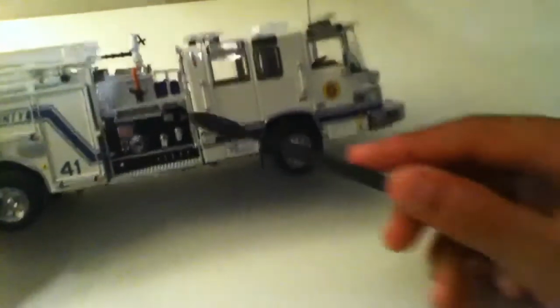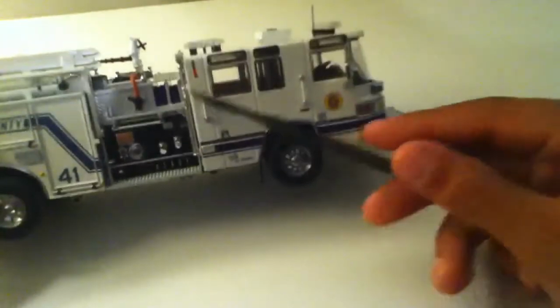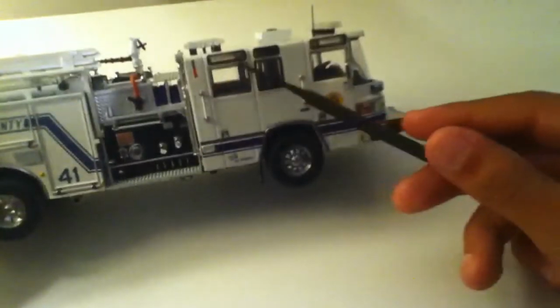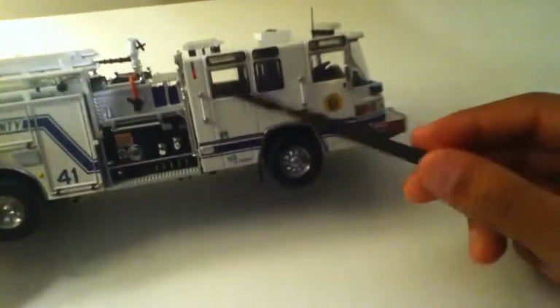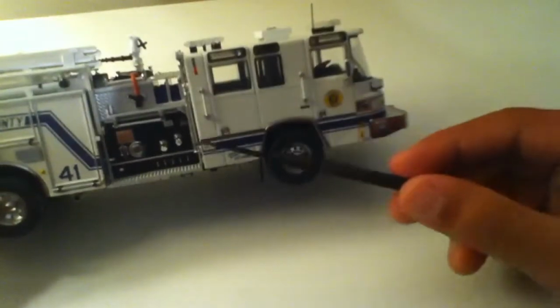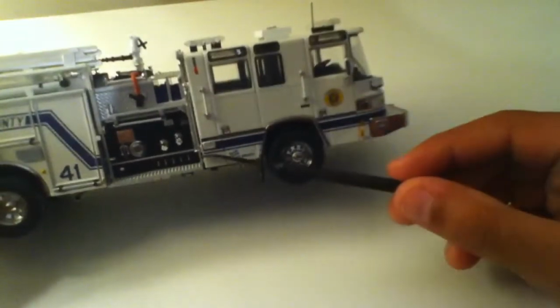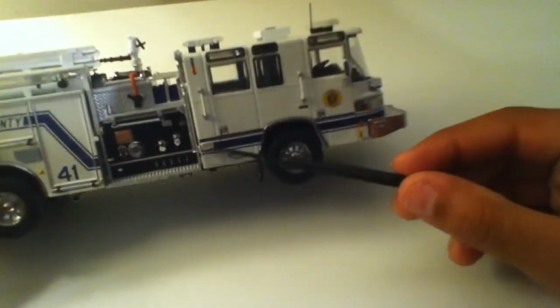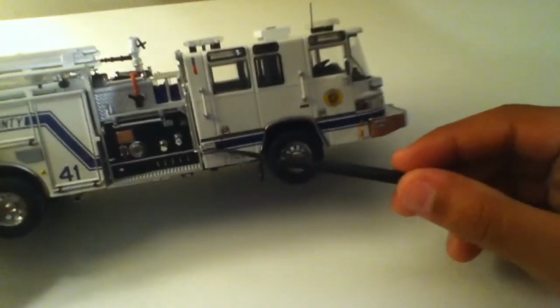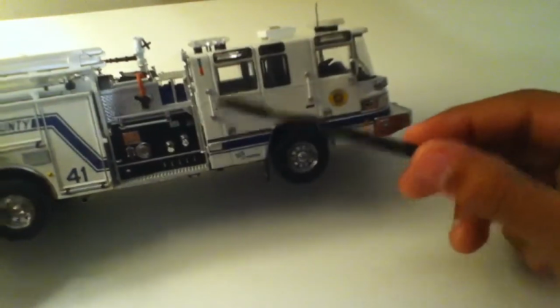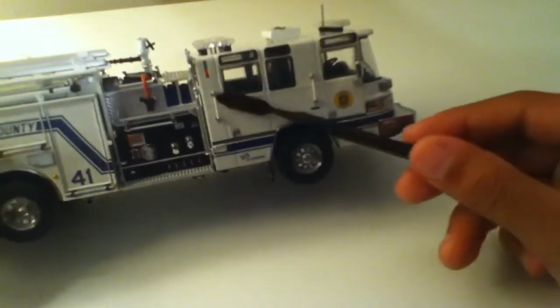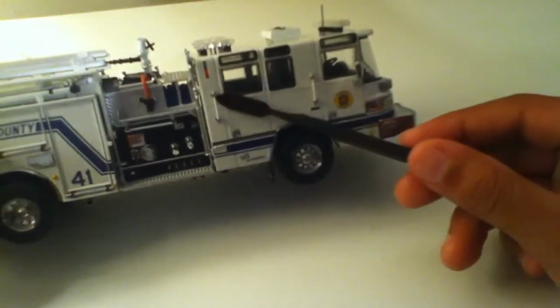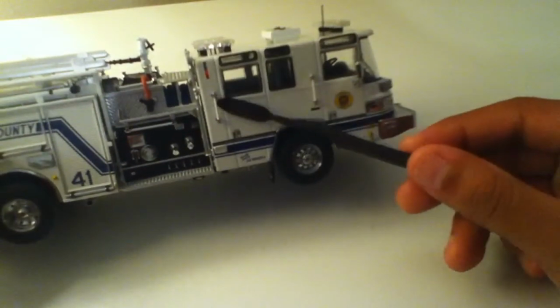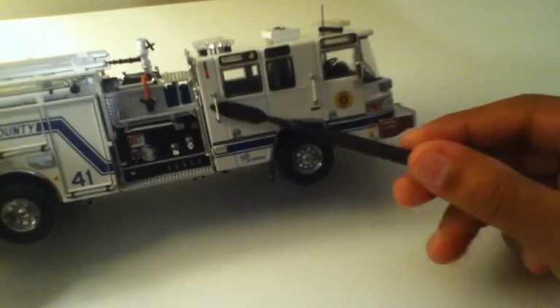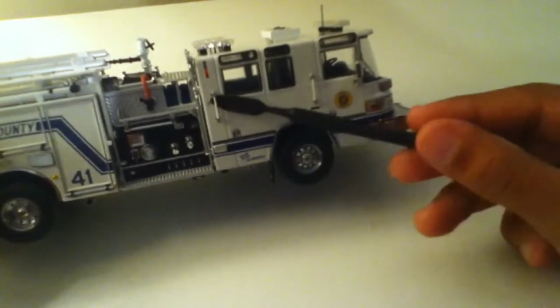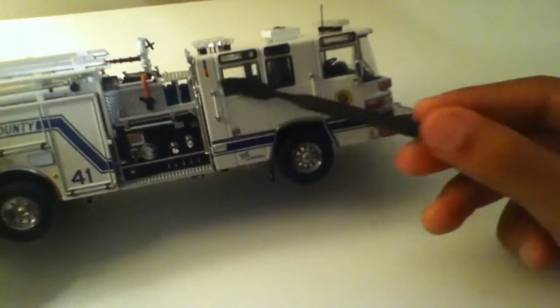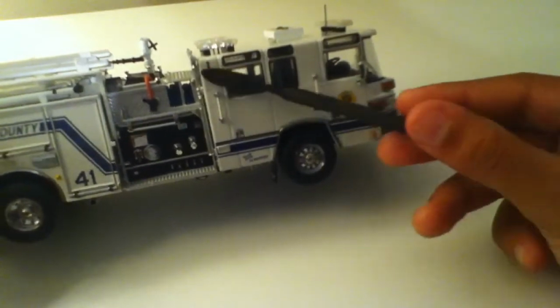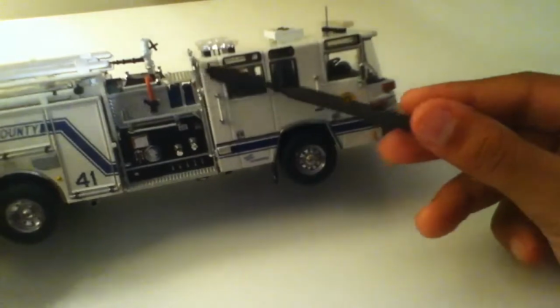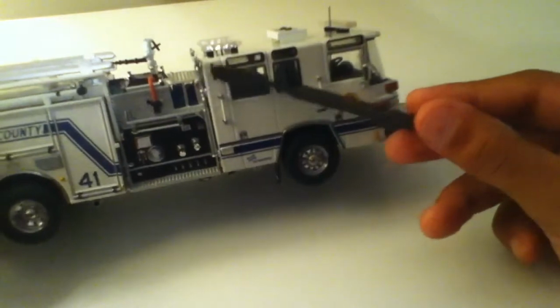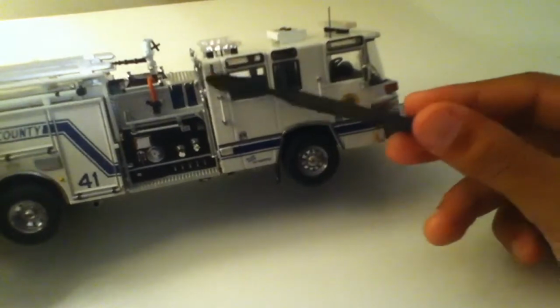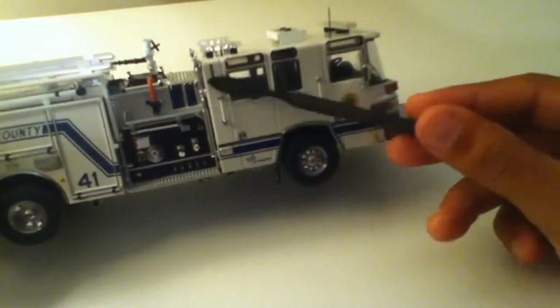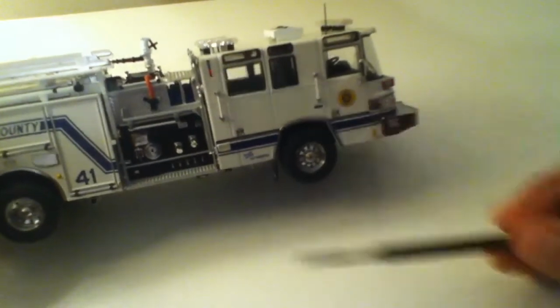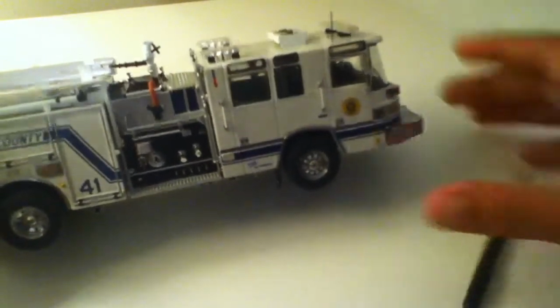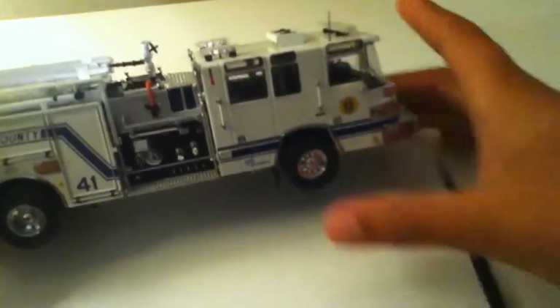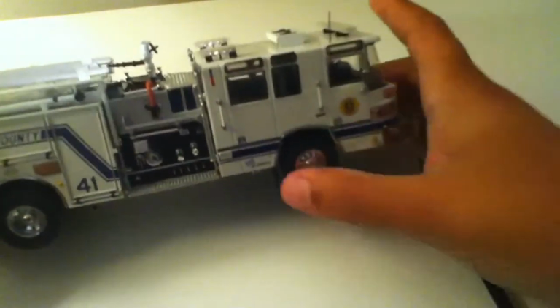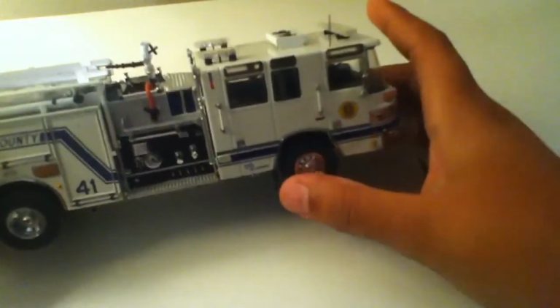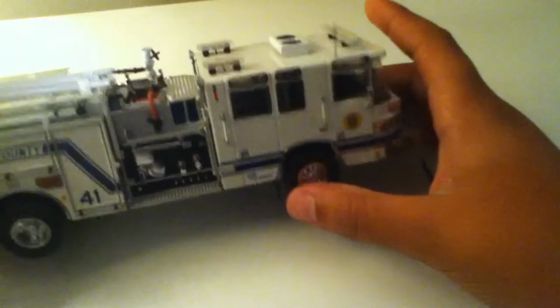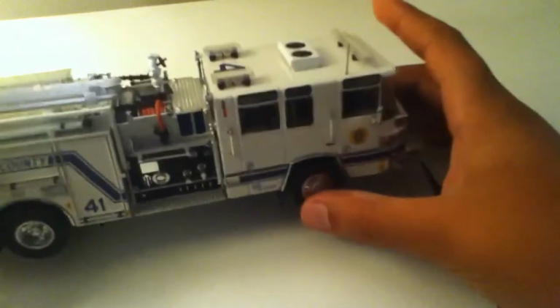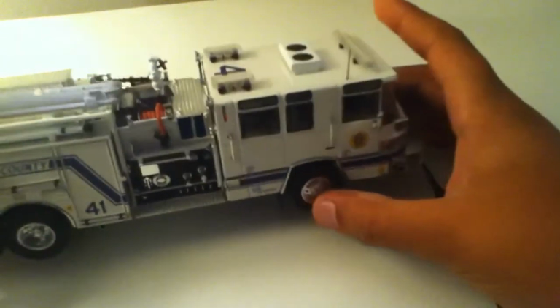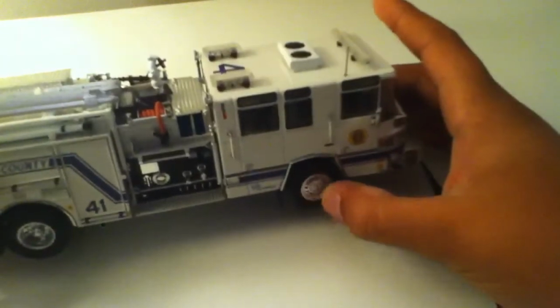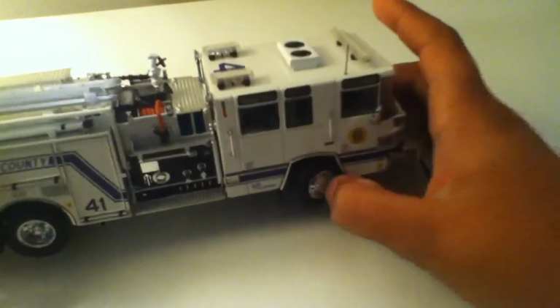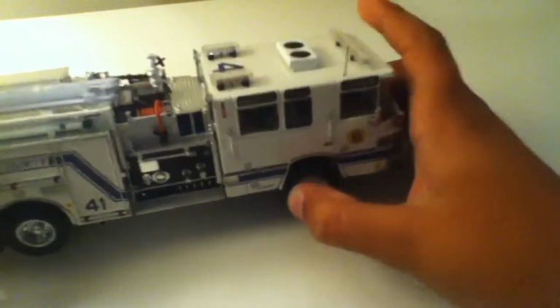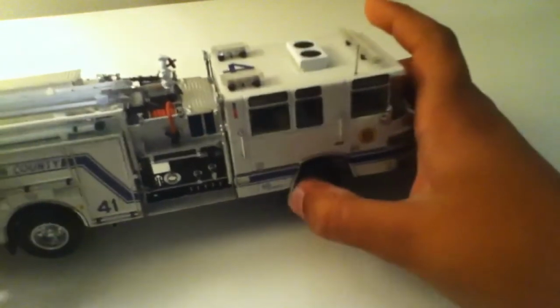You can see the windows, more lights, and handlebars. There's a little water level indicator there. Steering's good.